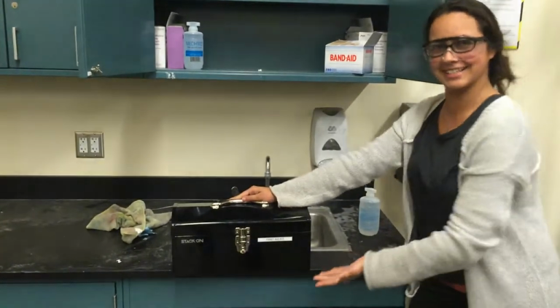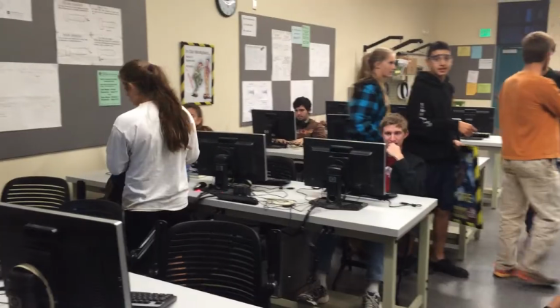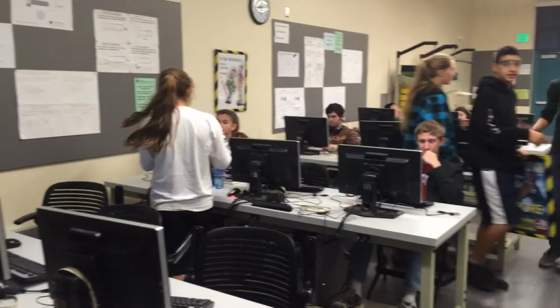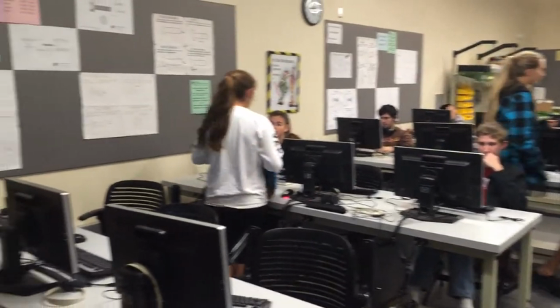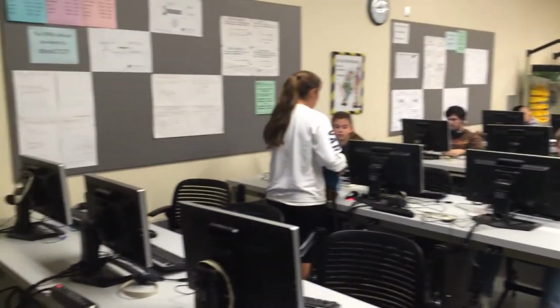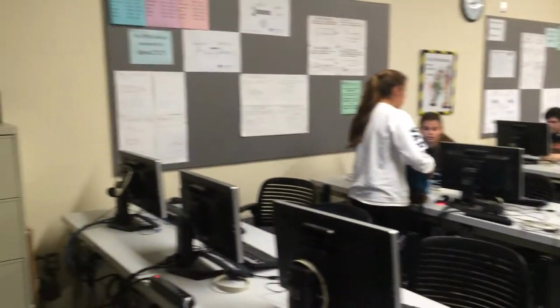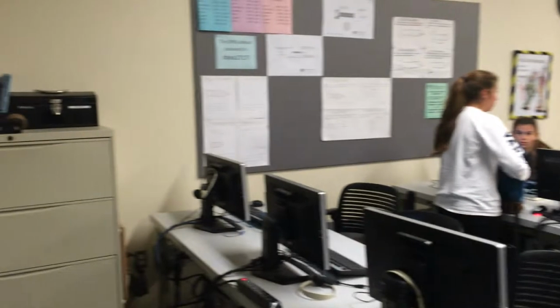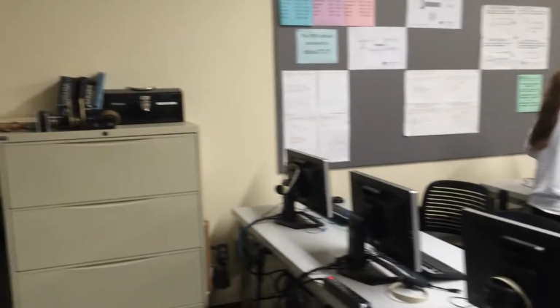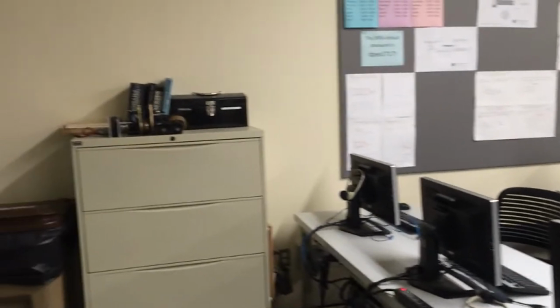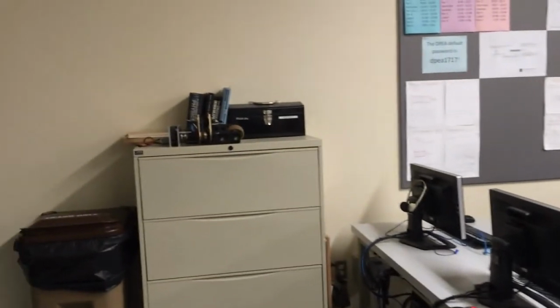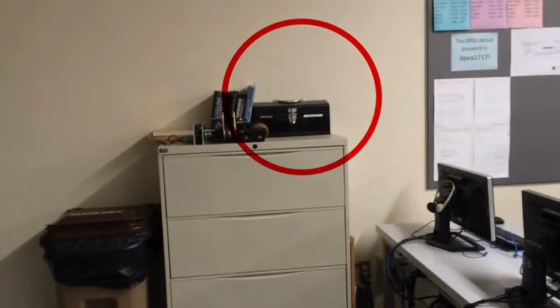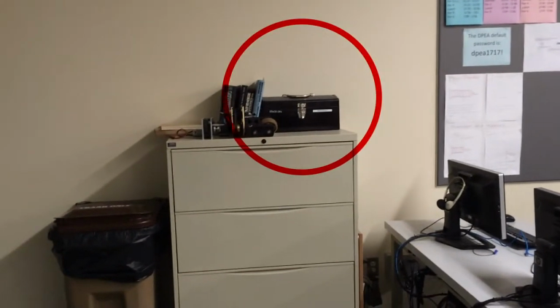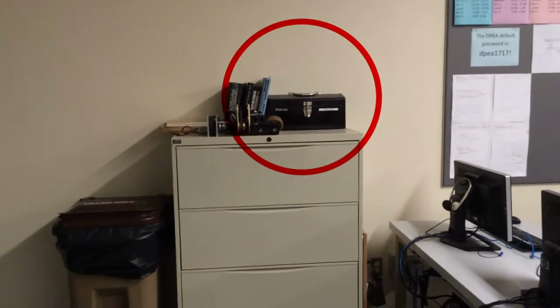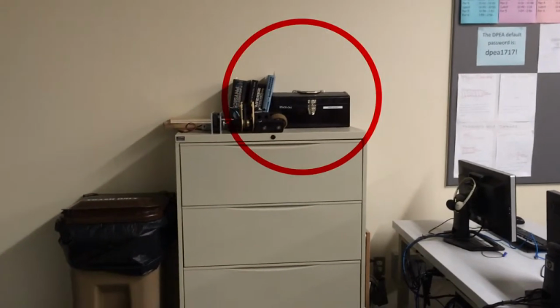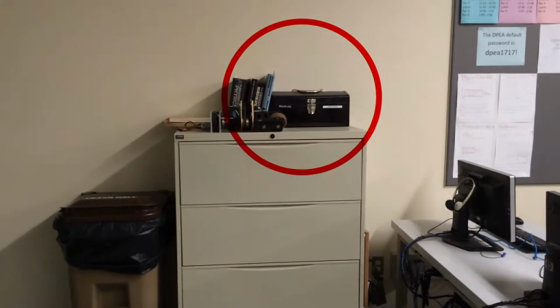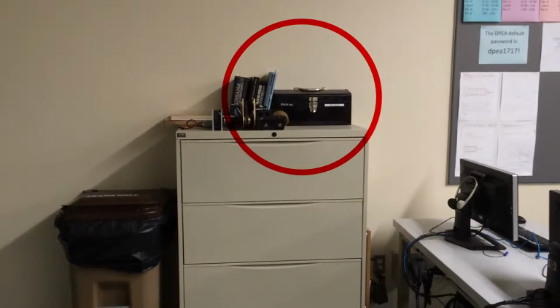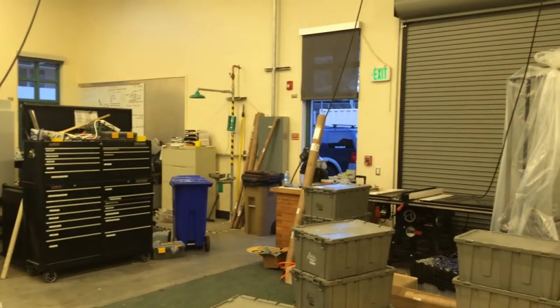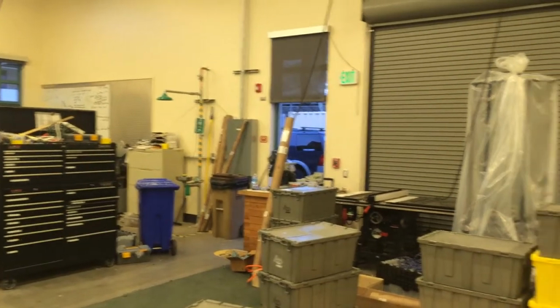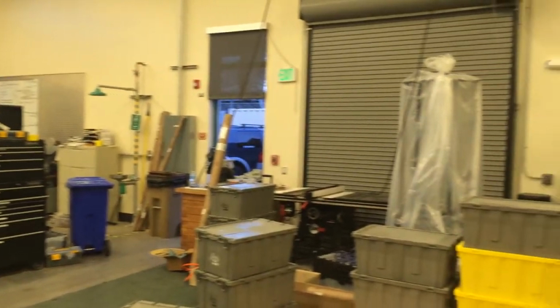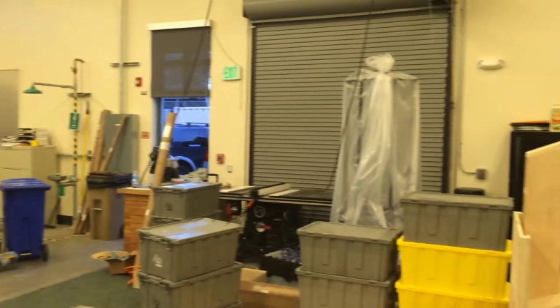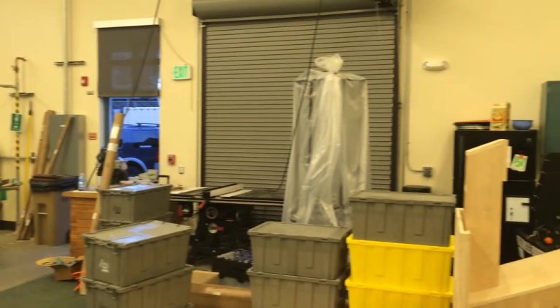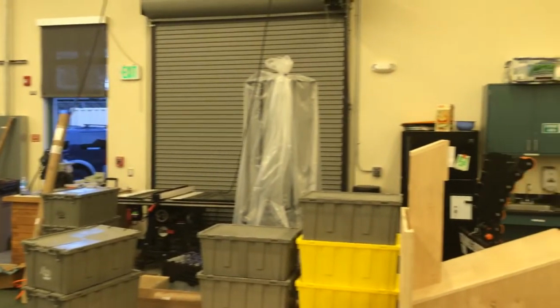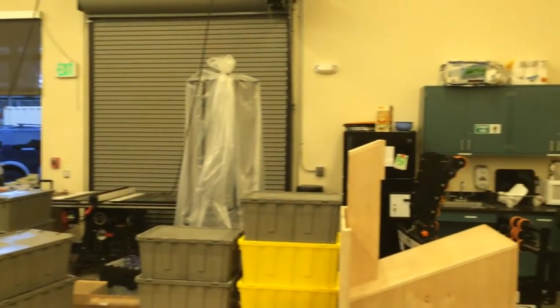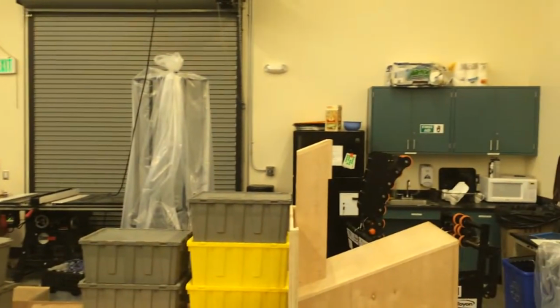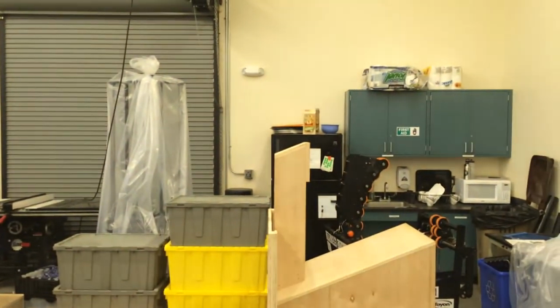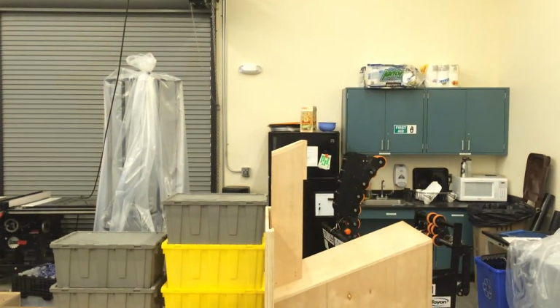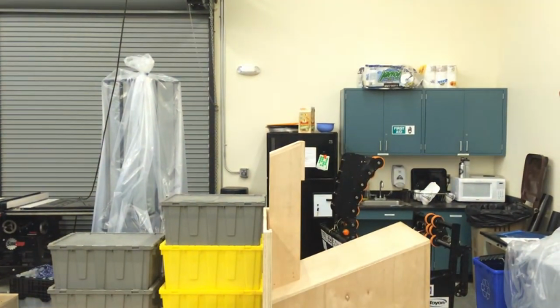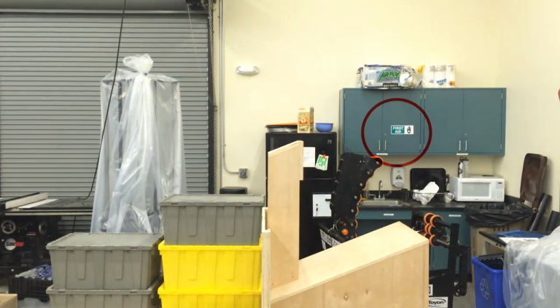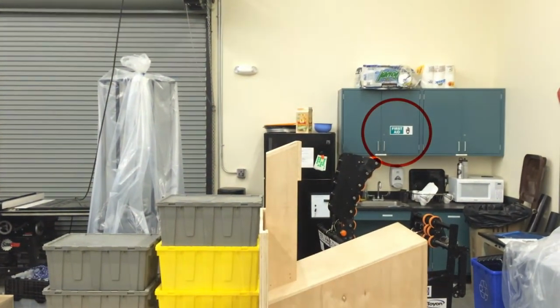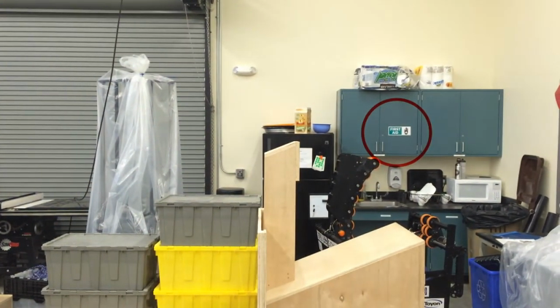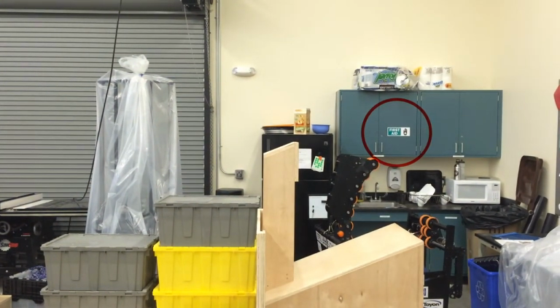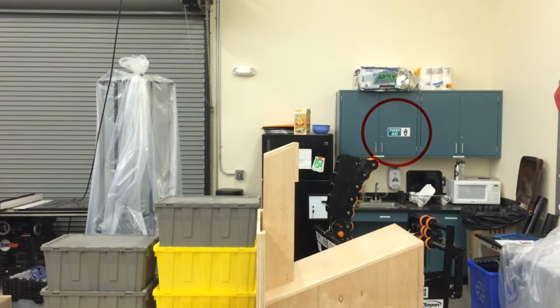In the computer lab, there's no sink or cabinet in this room, so the first aid kit is on the file cabinet by the door of the conference room. In the machine shop, there are actually two sinks and cabinets in this room, so the first aid kit is located in the cabinet on the wall by the roll-up door.